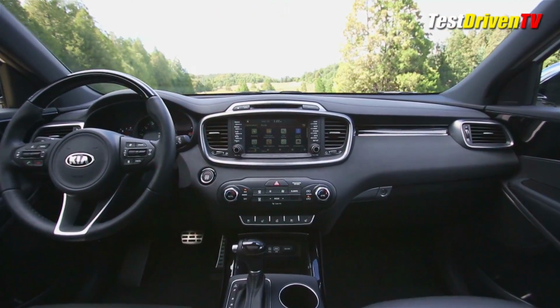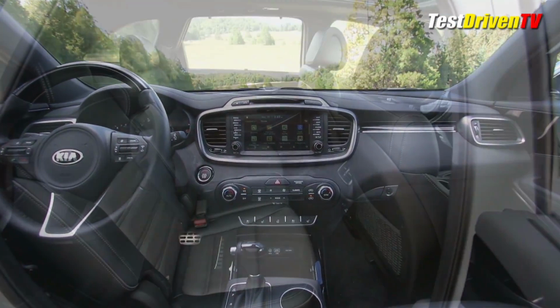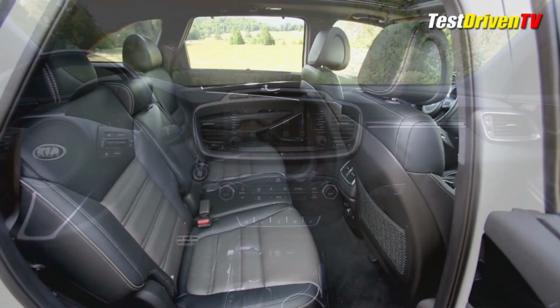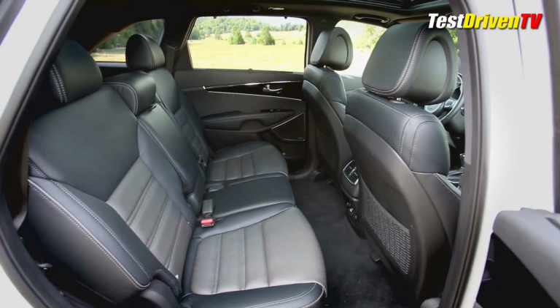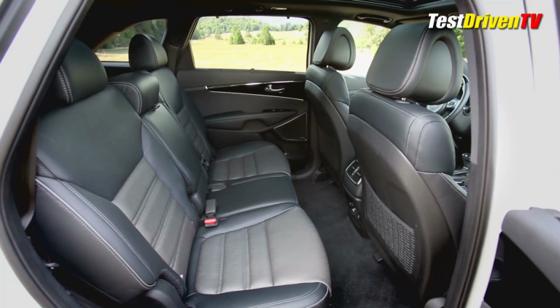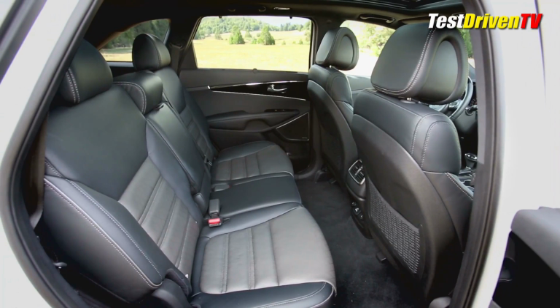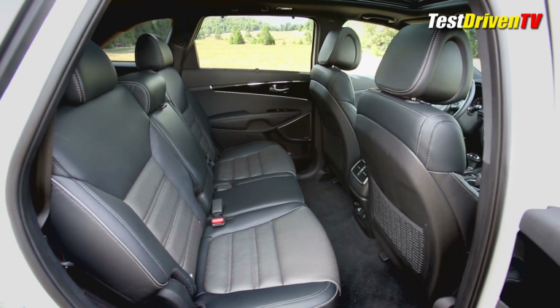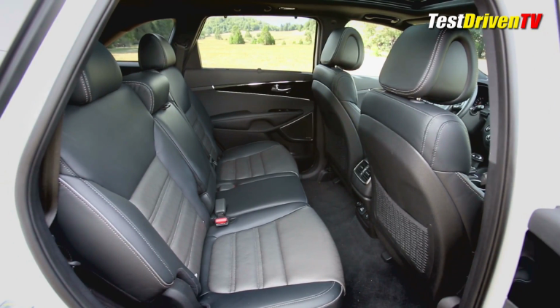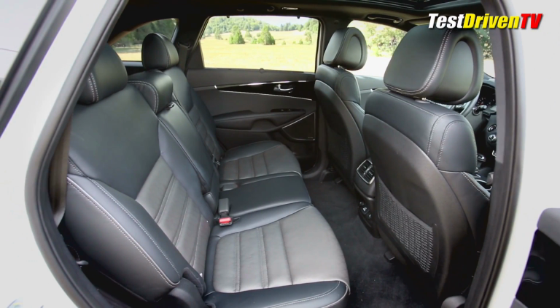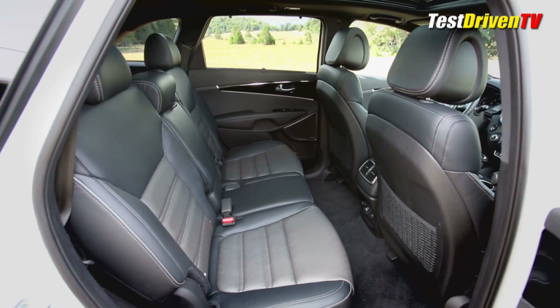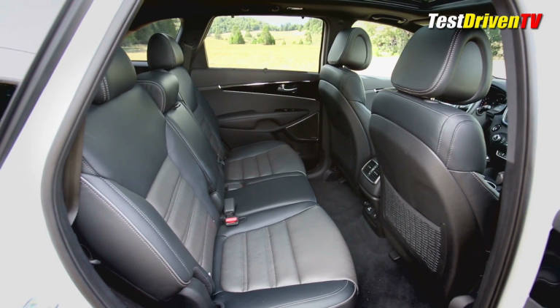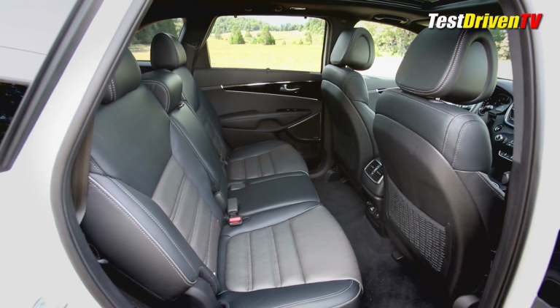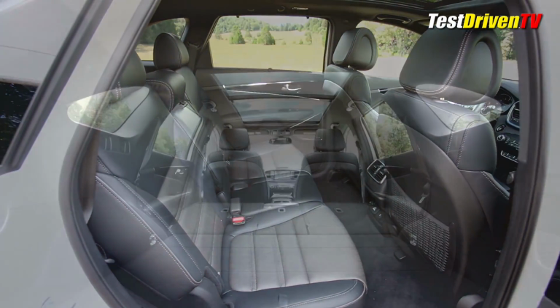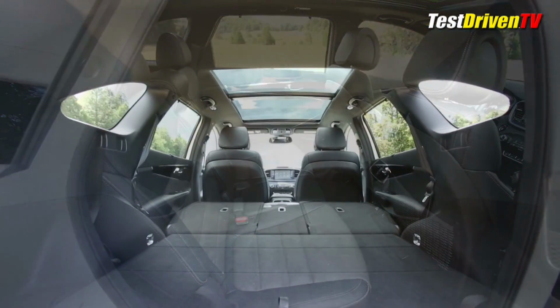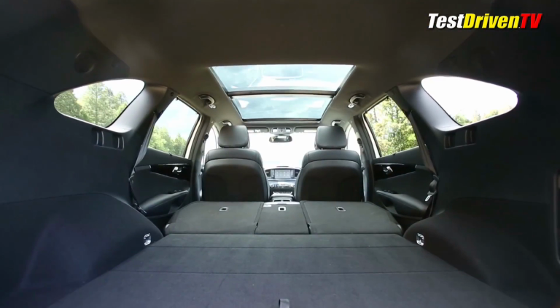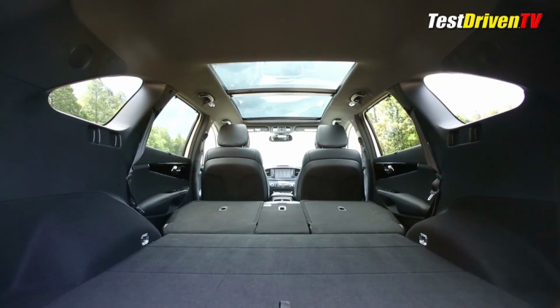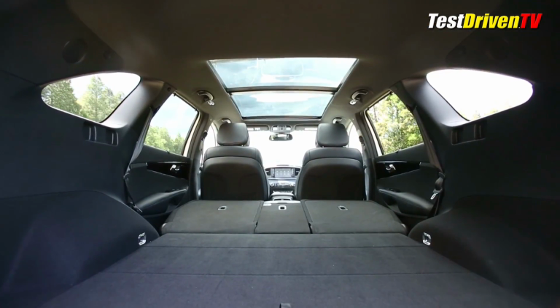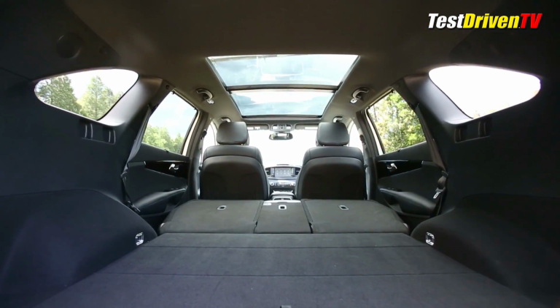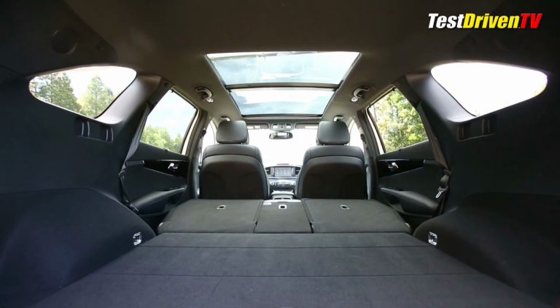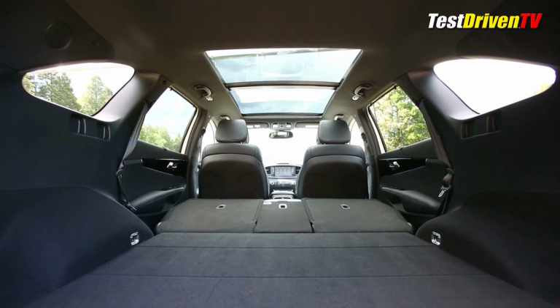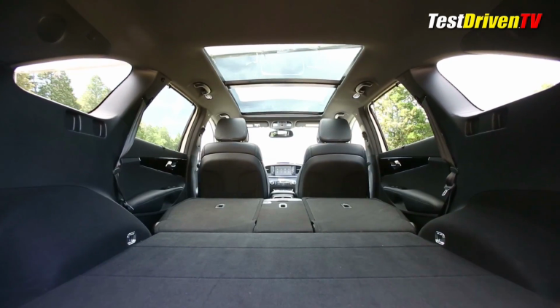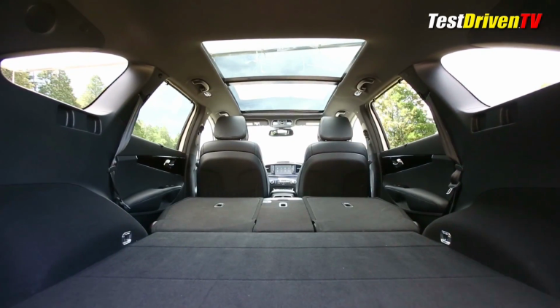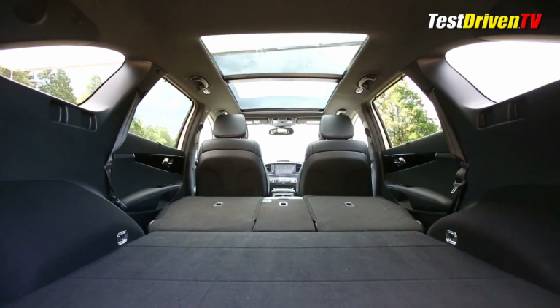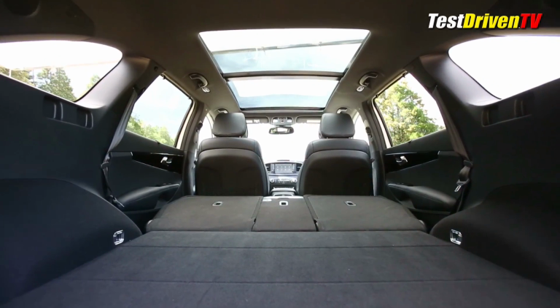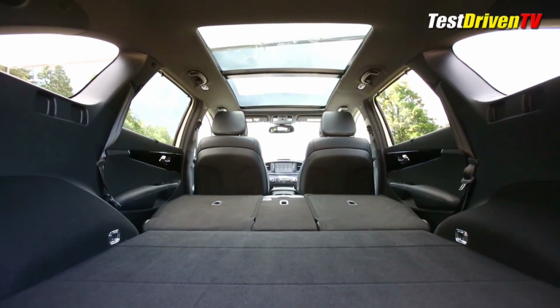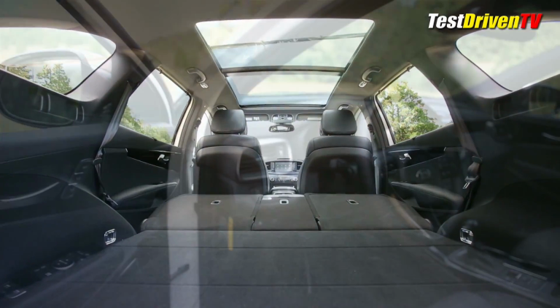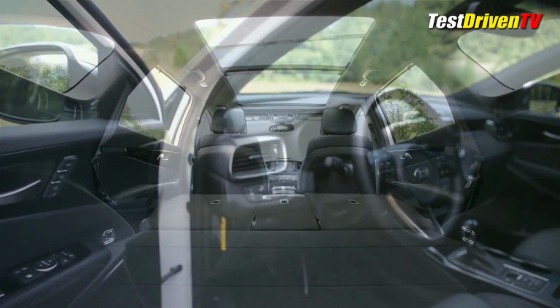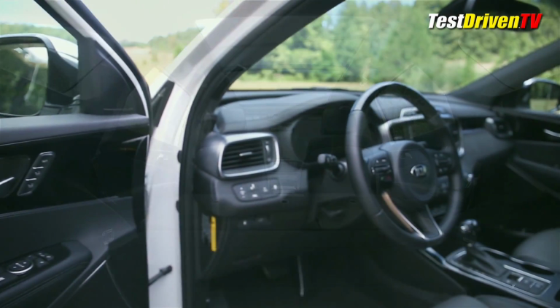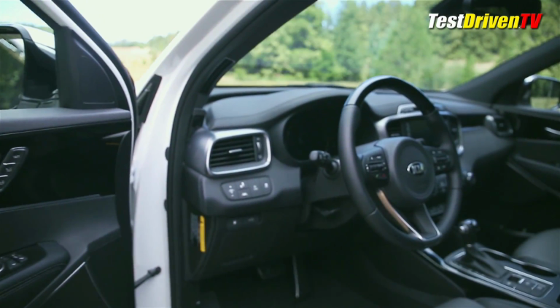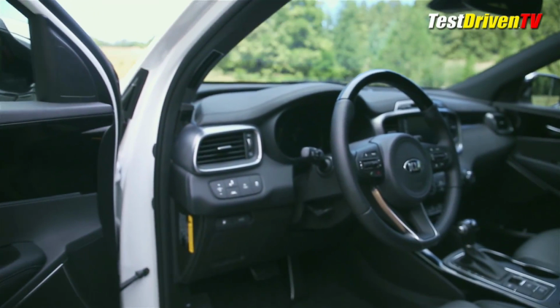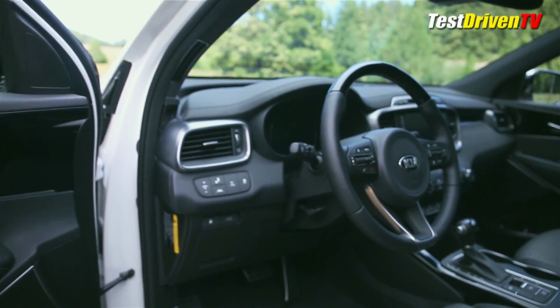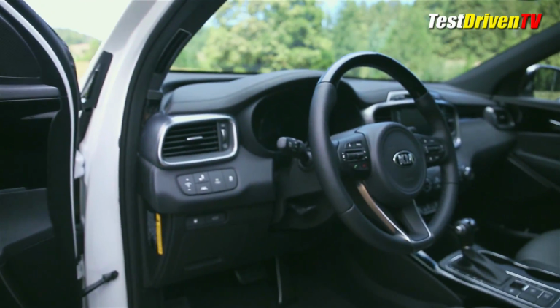Due to the increase in wheelbase, interior volume gets better in key areas of rear seat legroom for both the second and third rows. Cargo space behind those seats increases substantially as well.